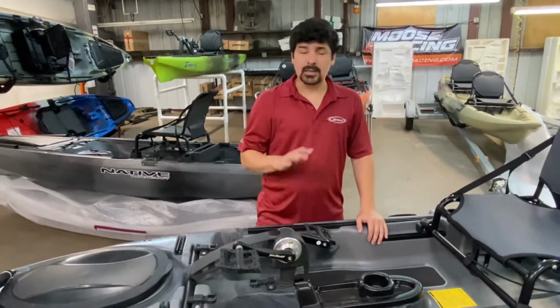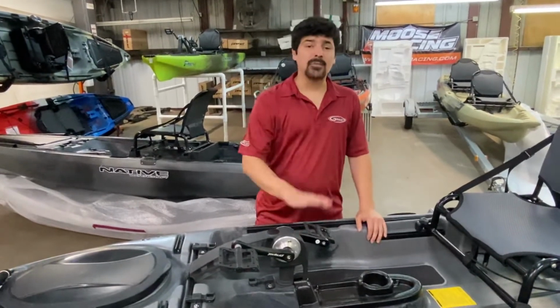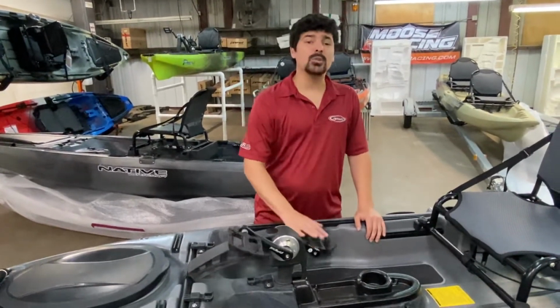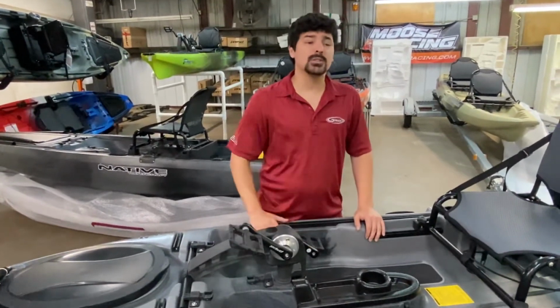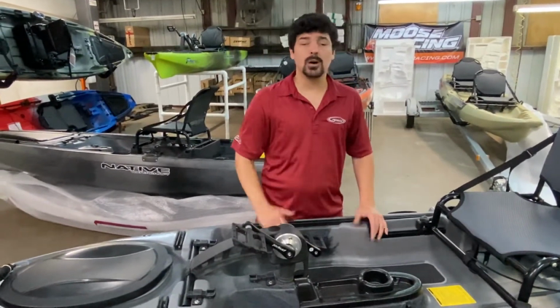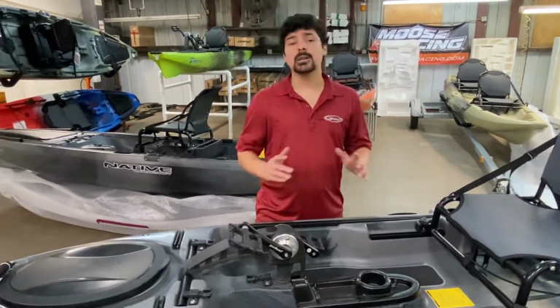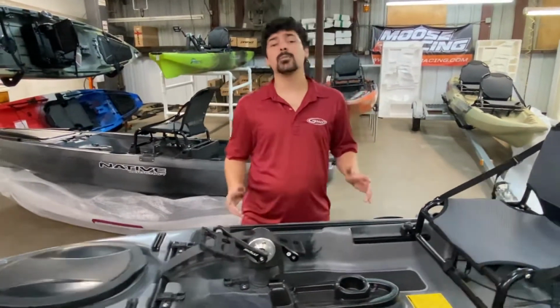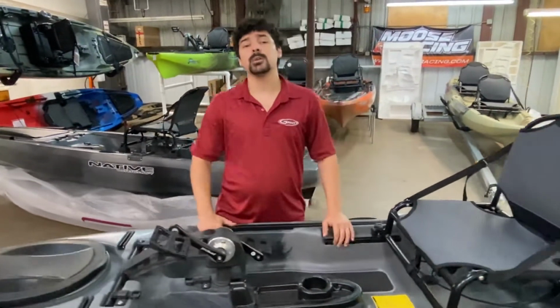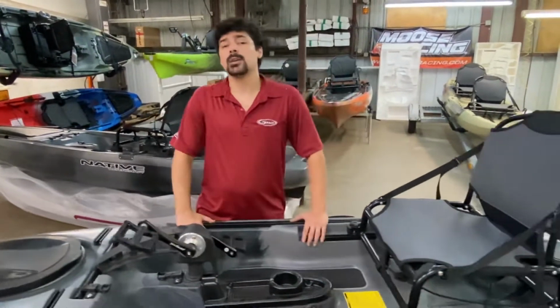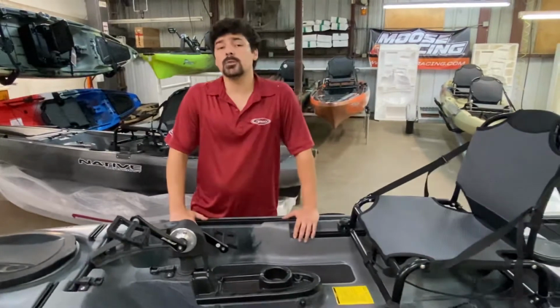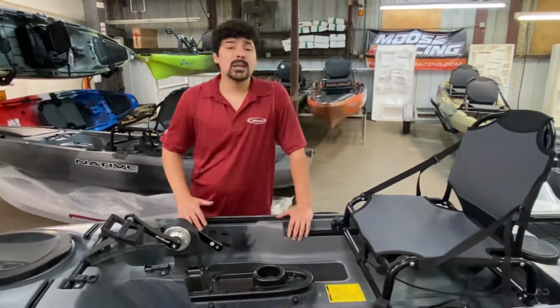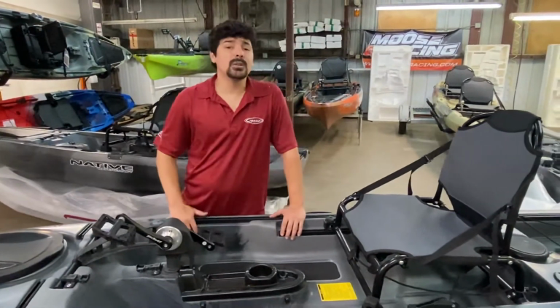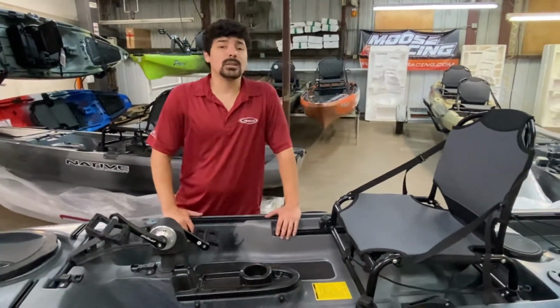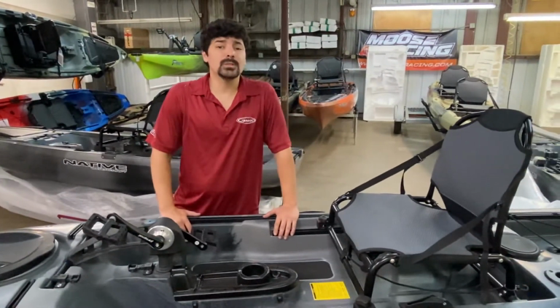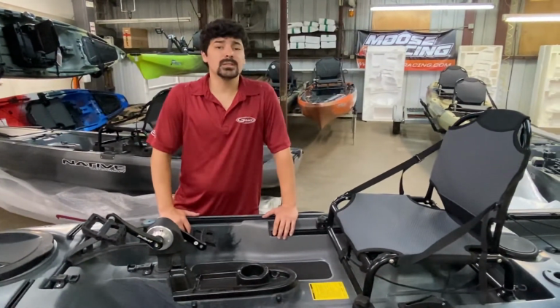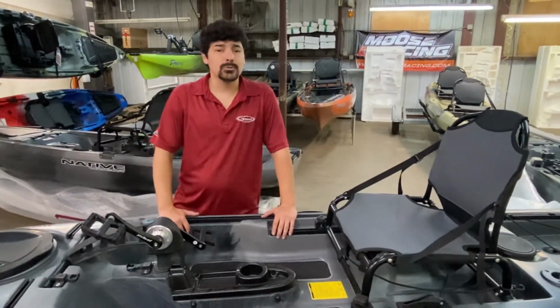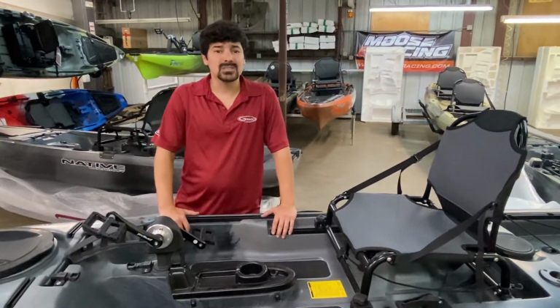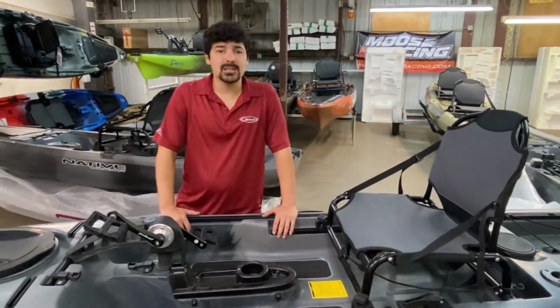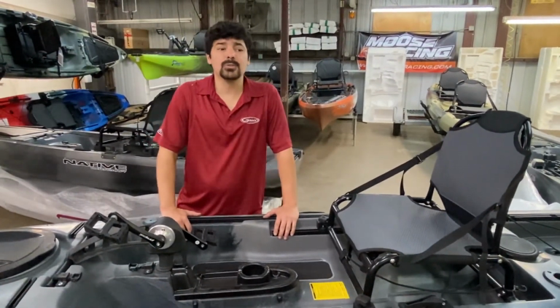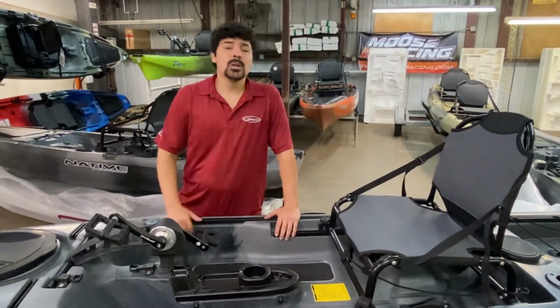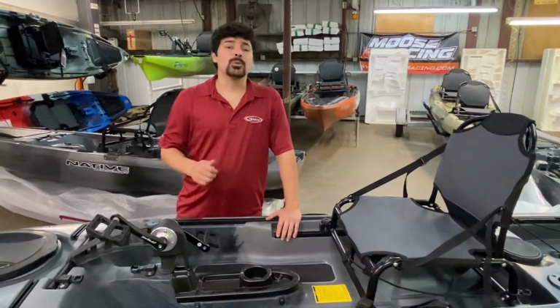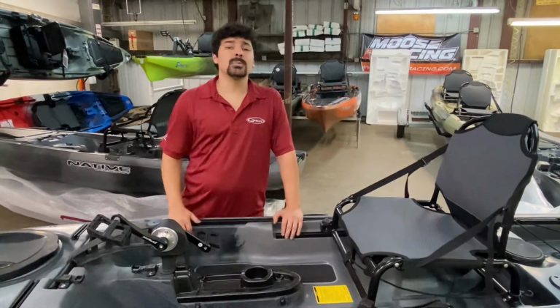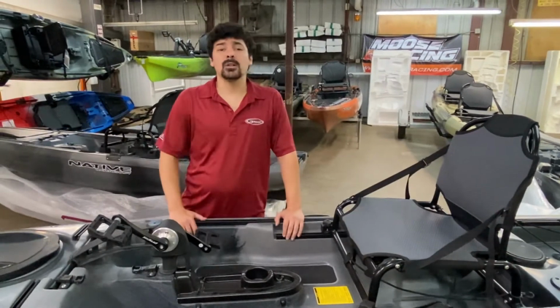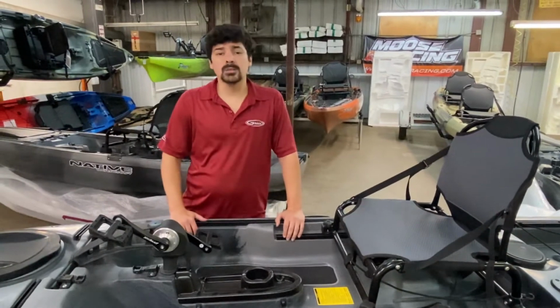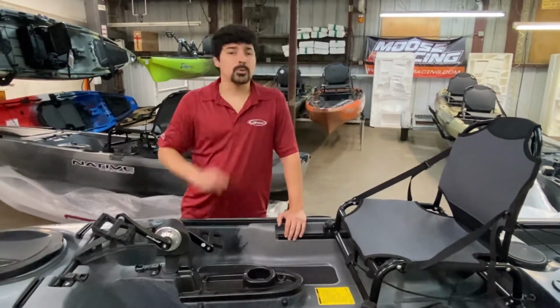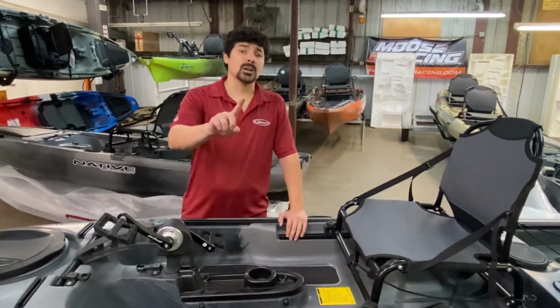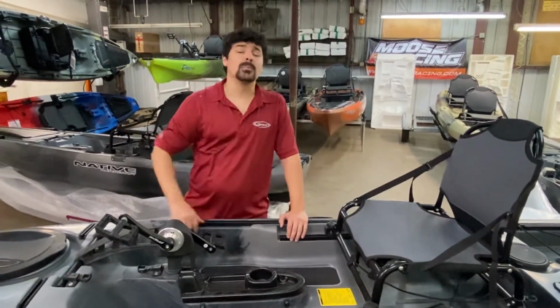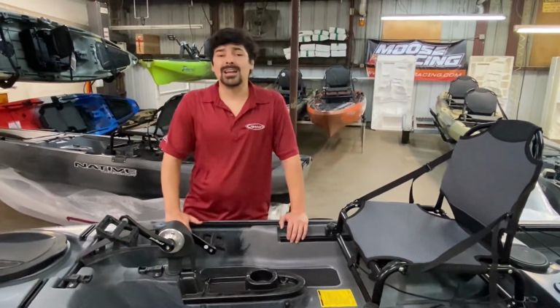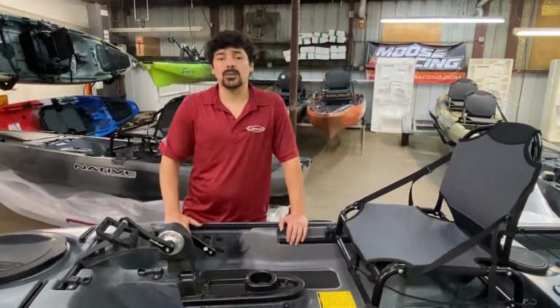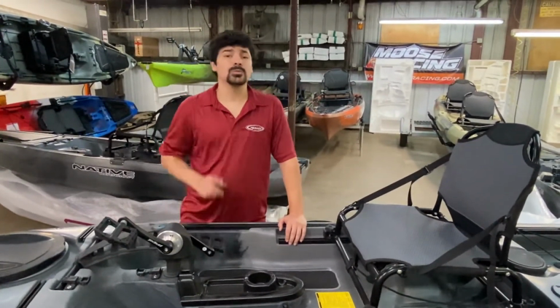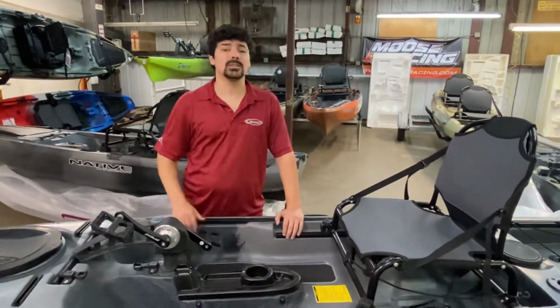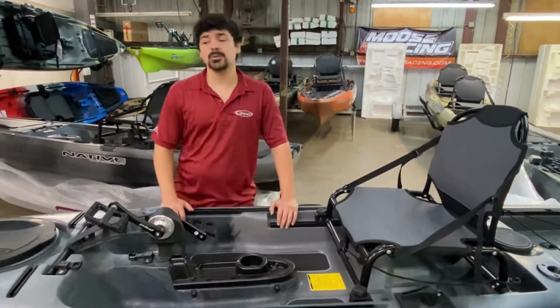If you have any questions on this model or any of the other models that we carry with Native Watercraft, give me a call at 936-634-6873, or you can reach me by email at RossMotorsports1 at Outlook.com. We'll see you guys out on the water soon.